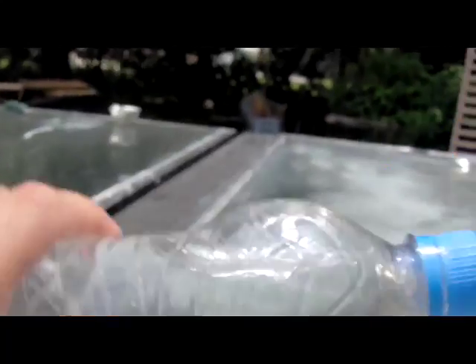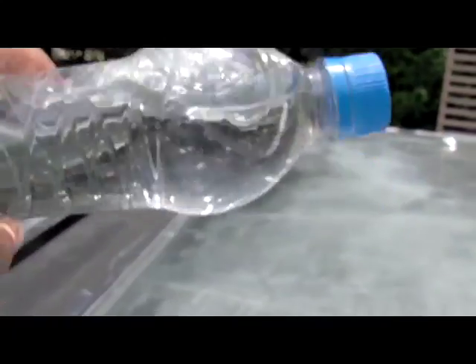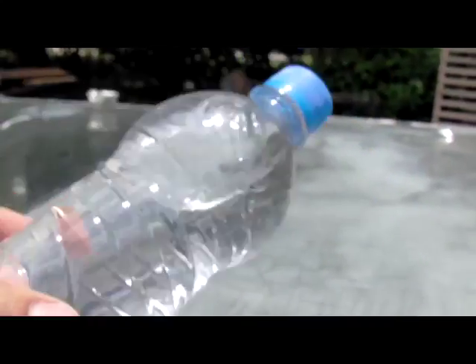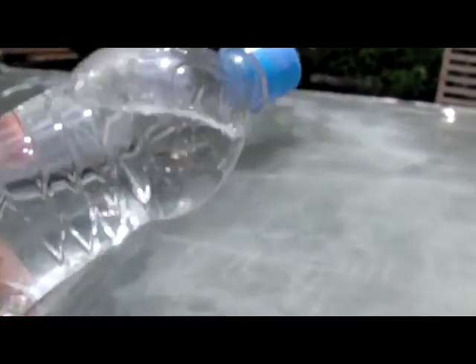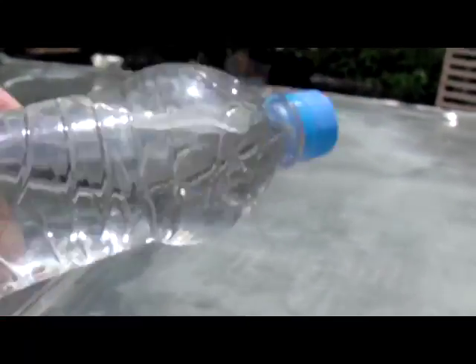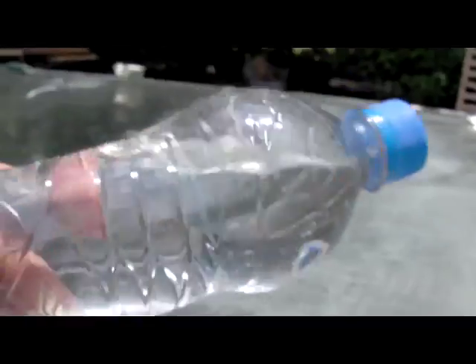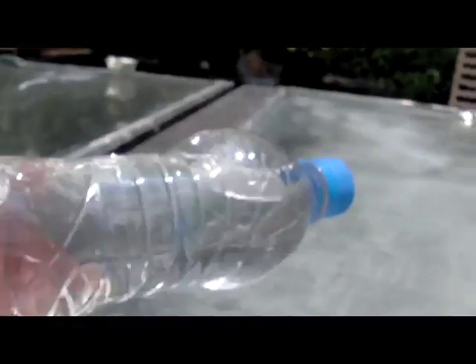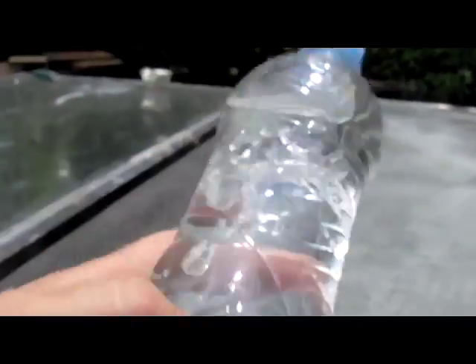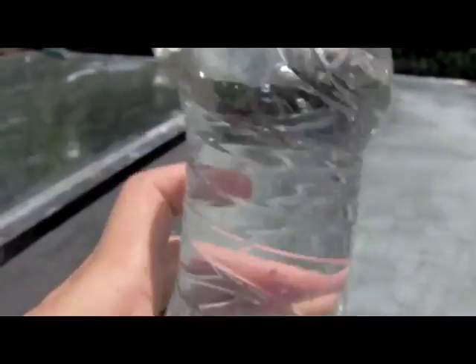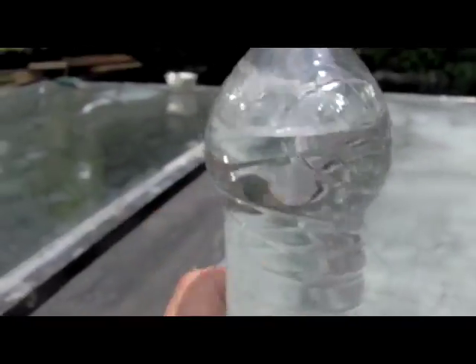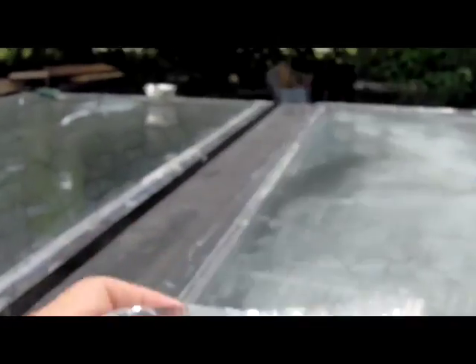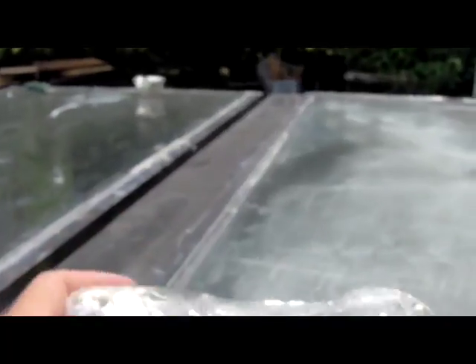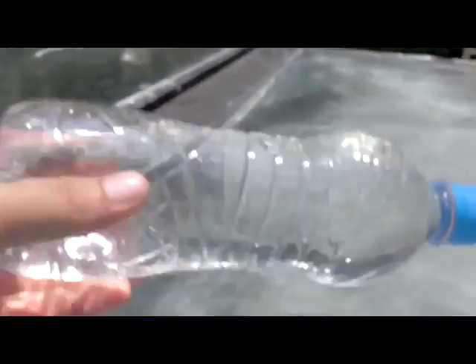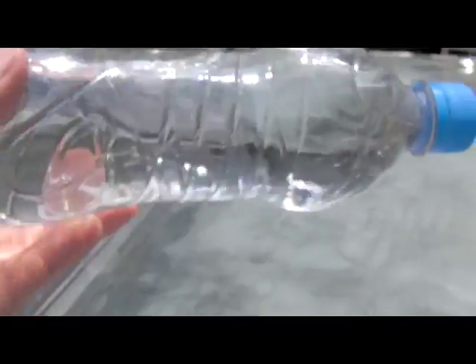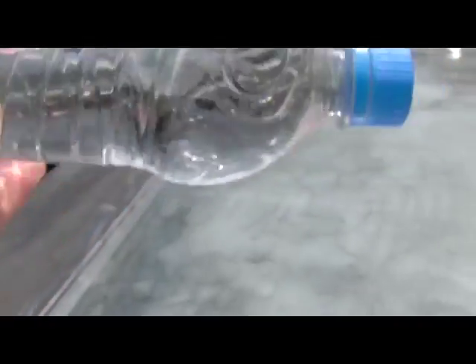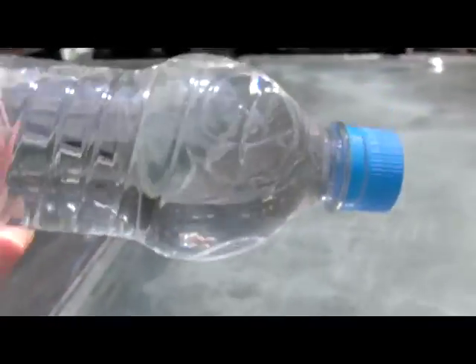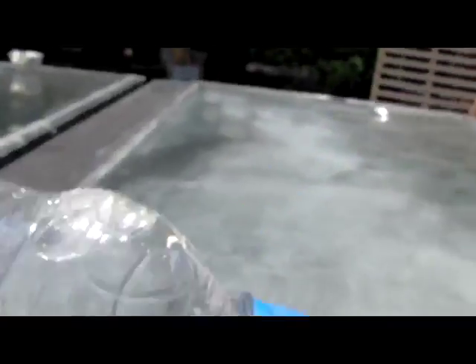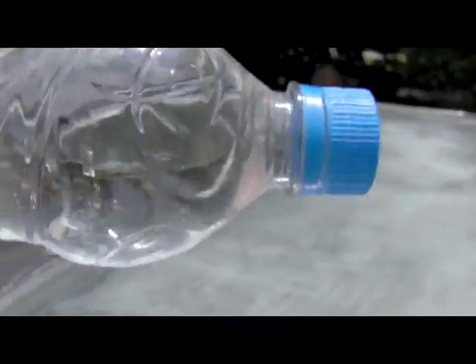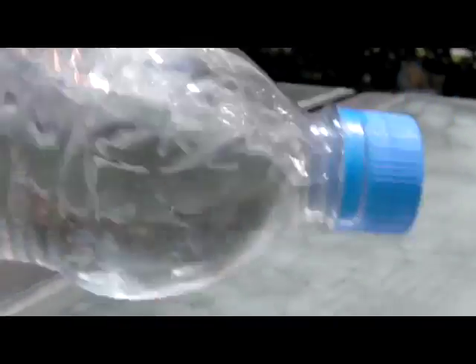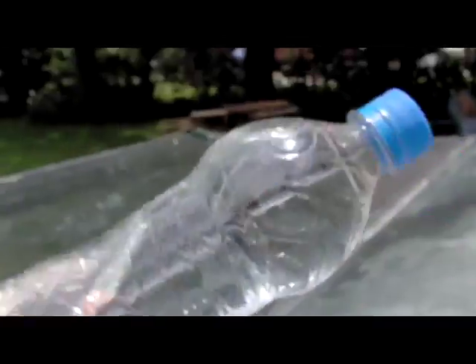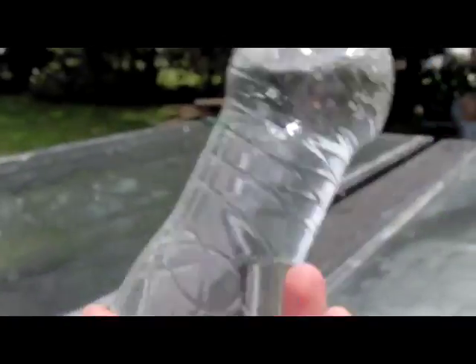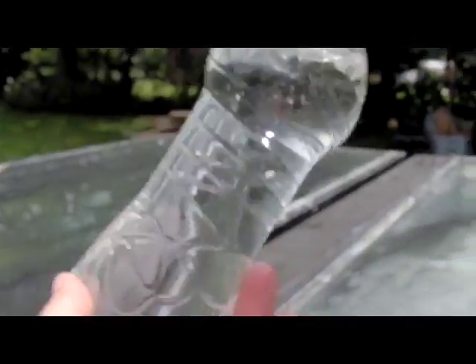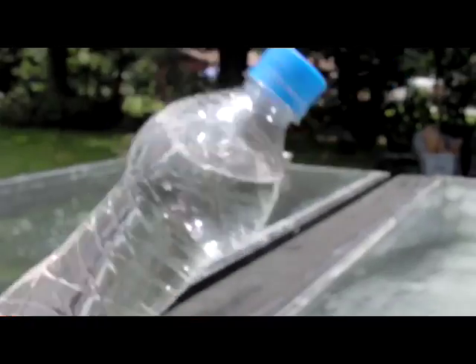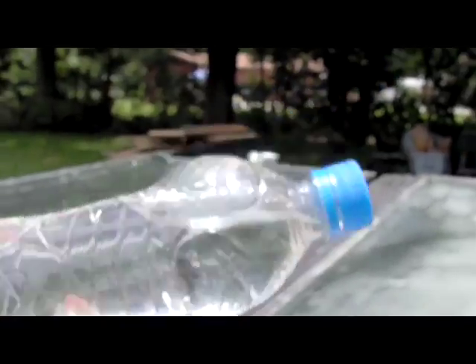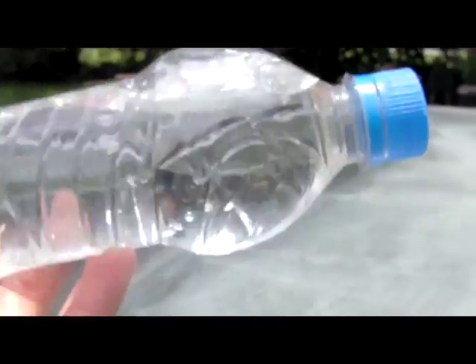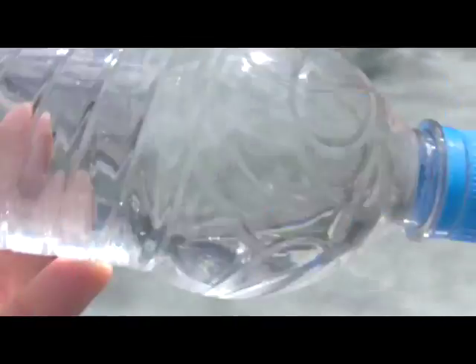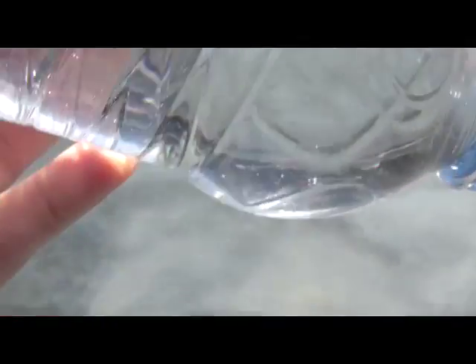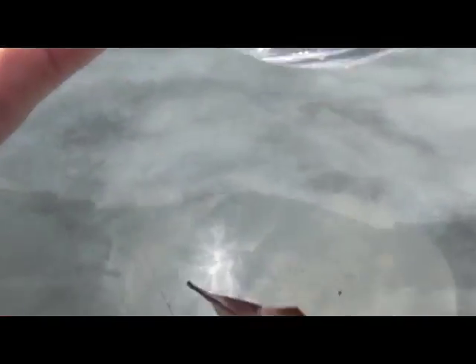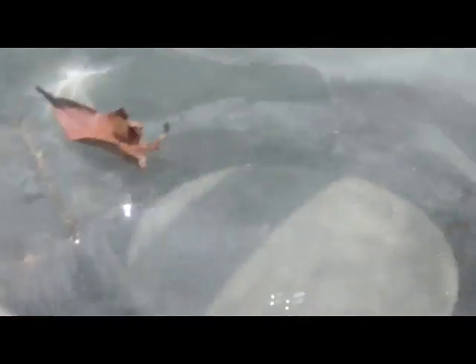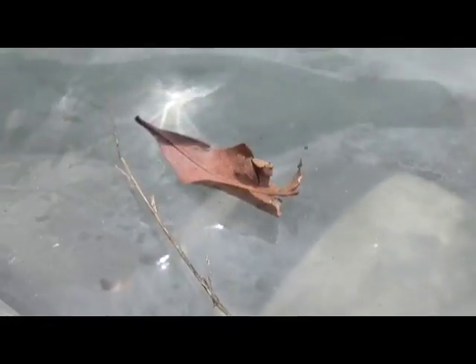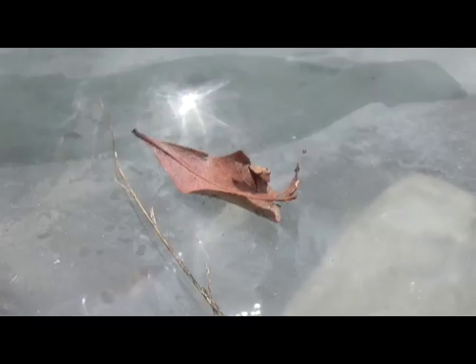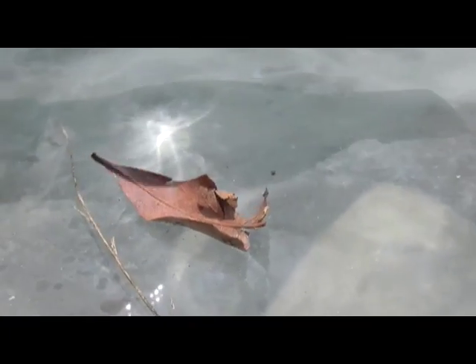While we're waiting for that, I'm going to show you a cool little trick with a bottle like this. If you're ever stranded and you need to maybe start a fire, this is just a regular water bottle with that shape. We'll see what happens. There's a leaf.